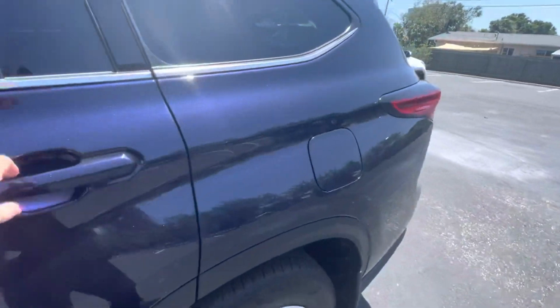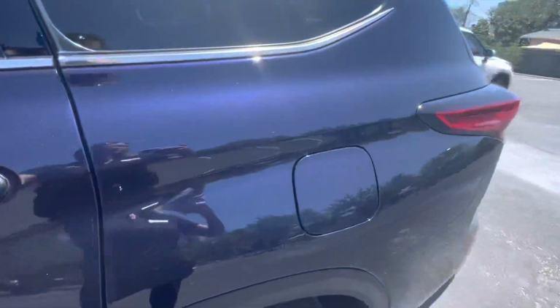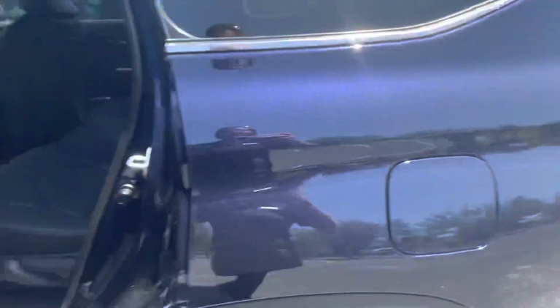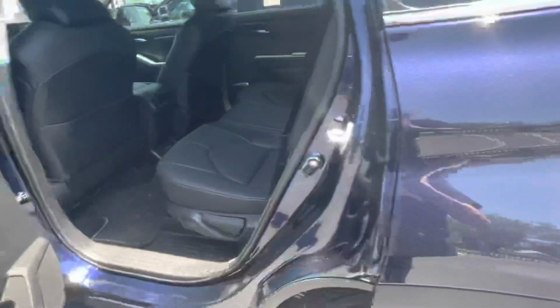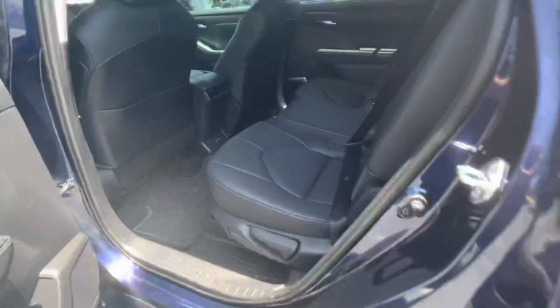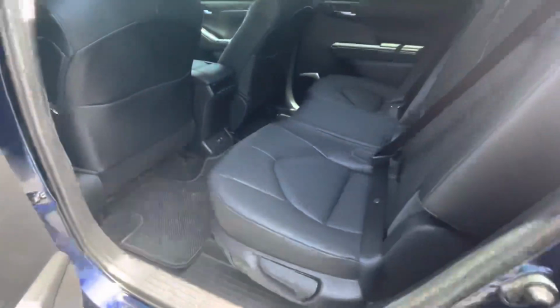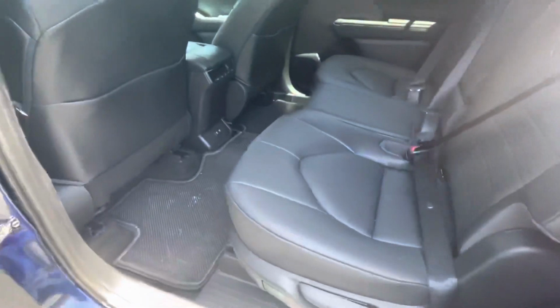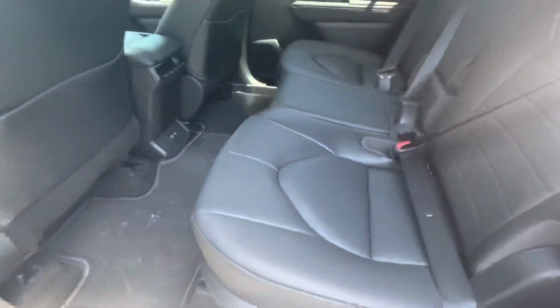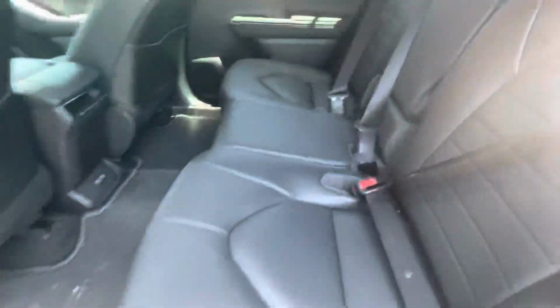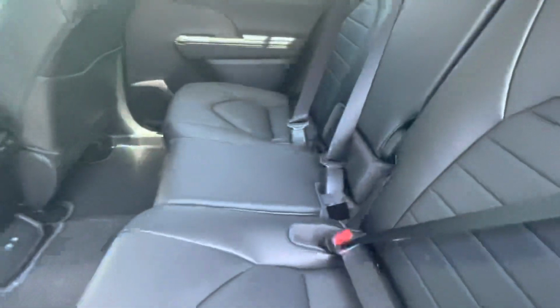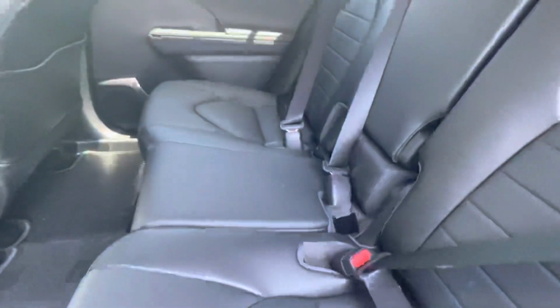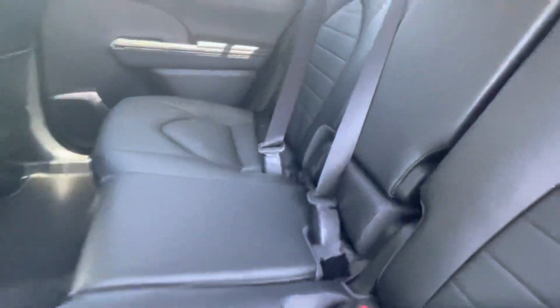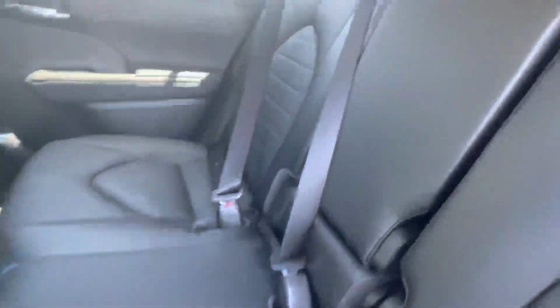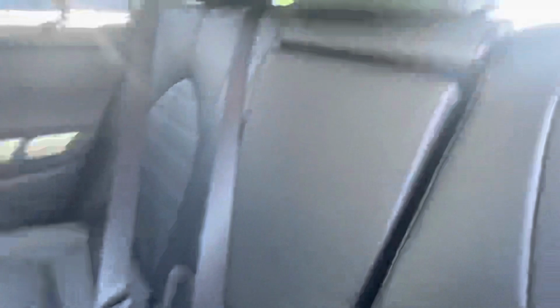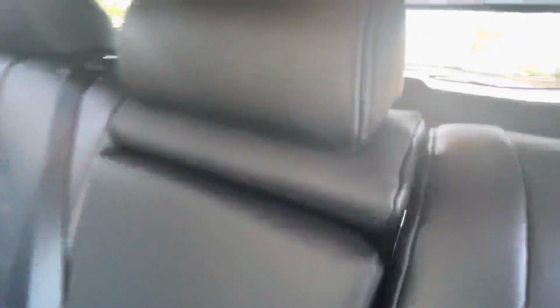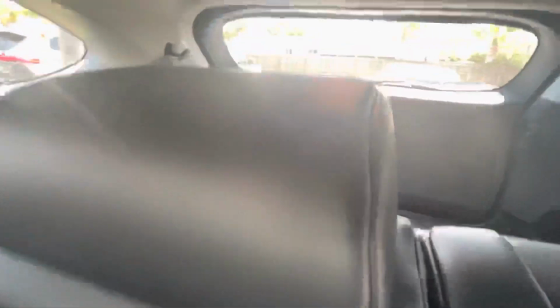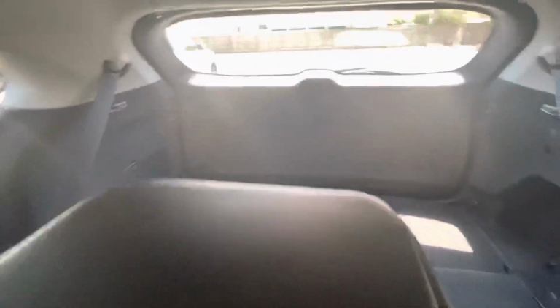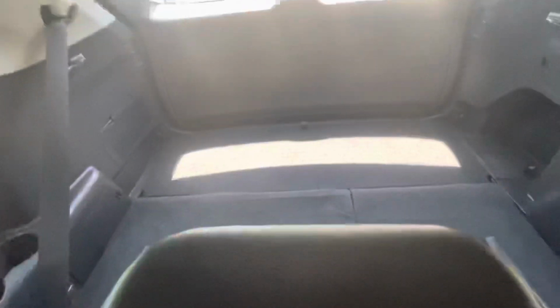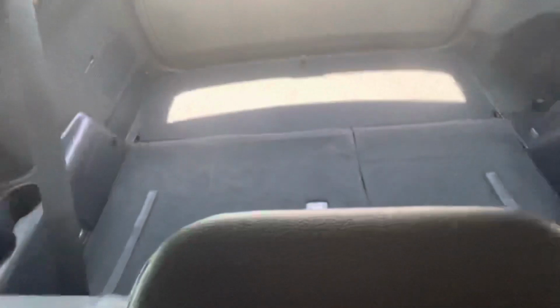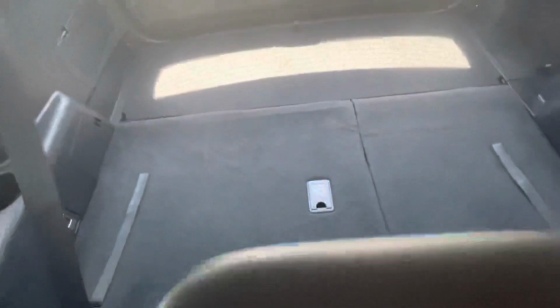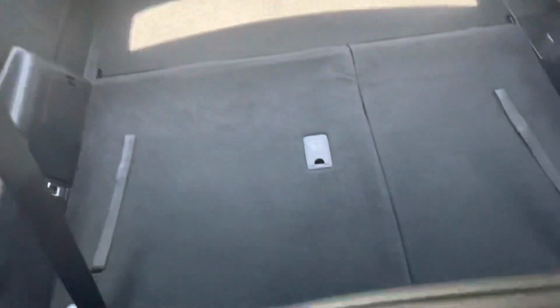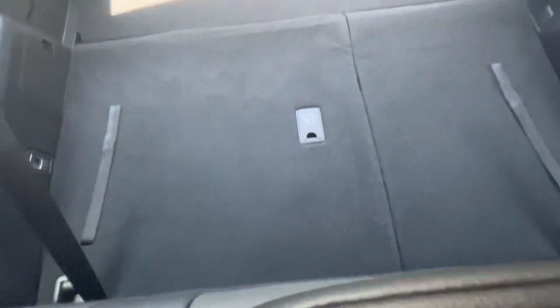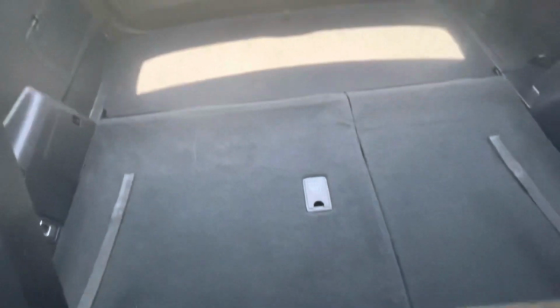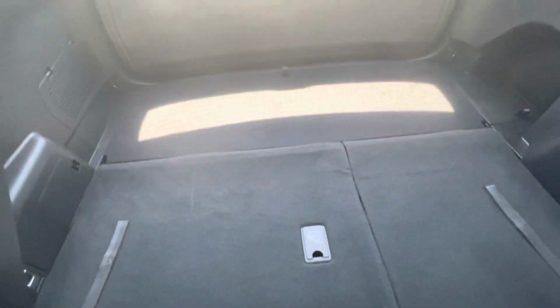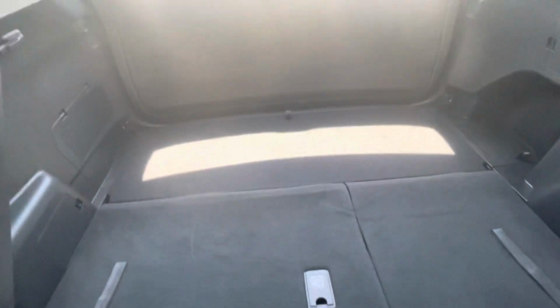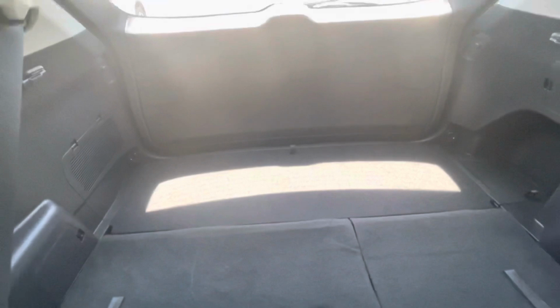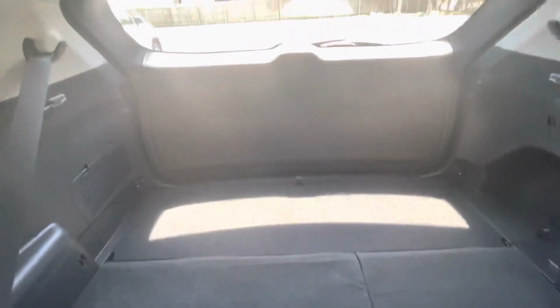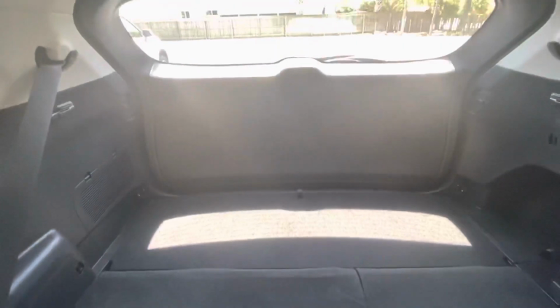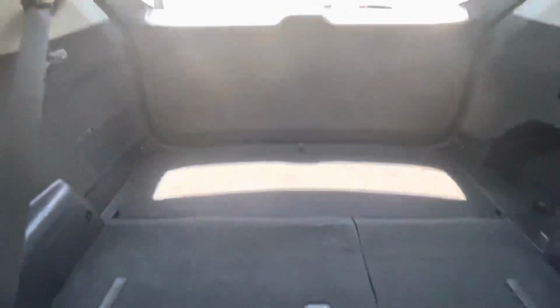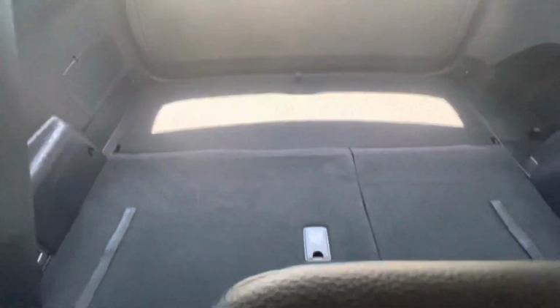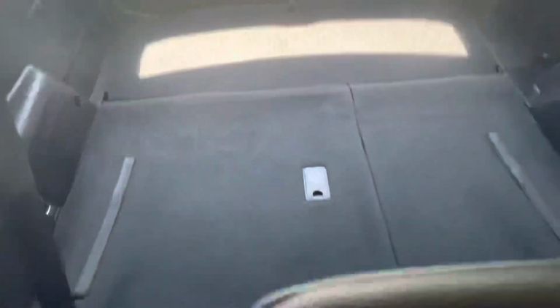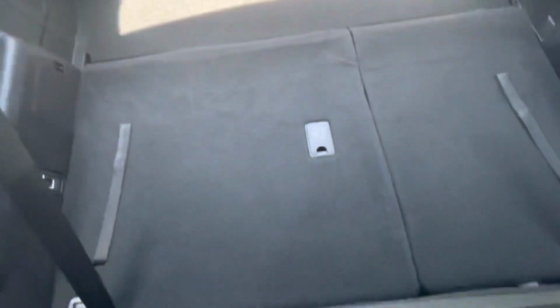Take a look inside. Black leather interior. Third row seats are put down, so you have a large cargo area.